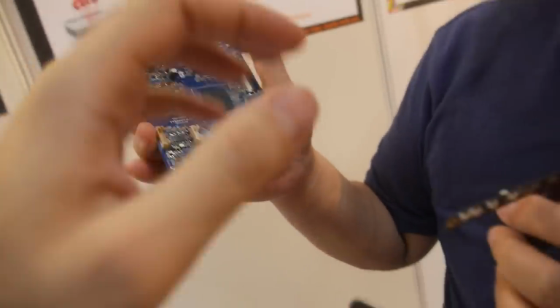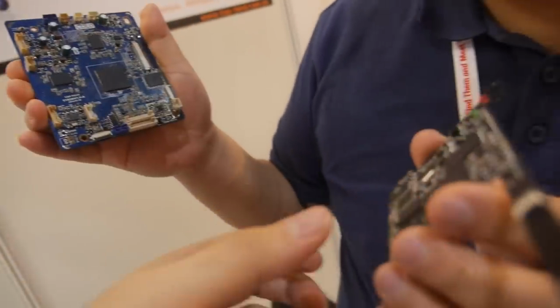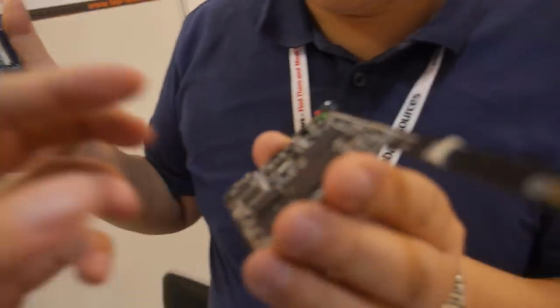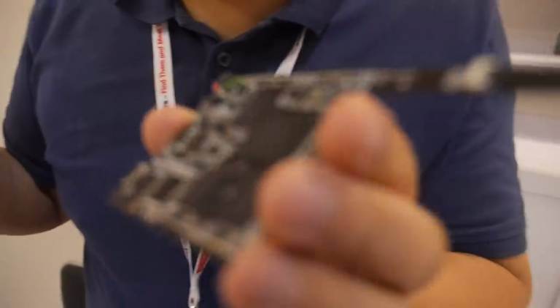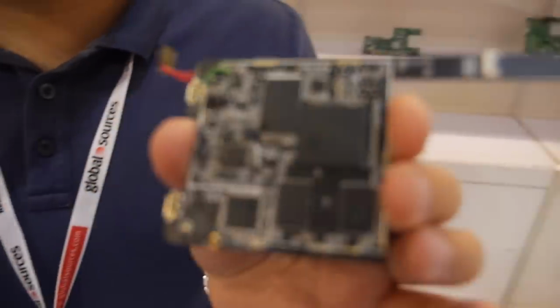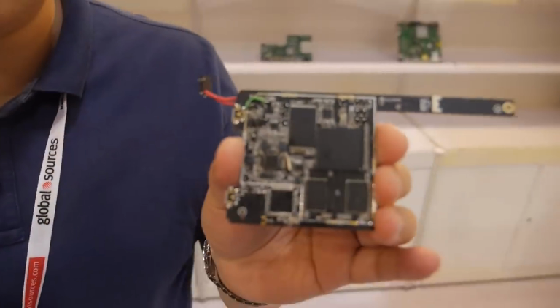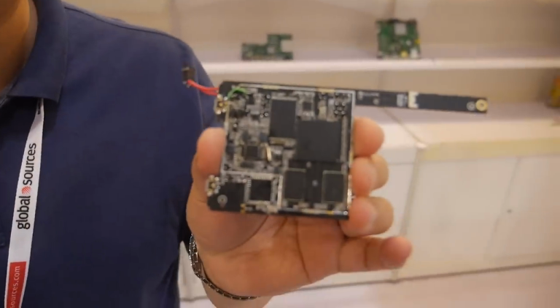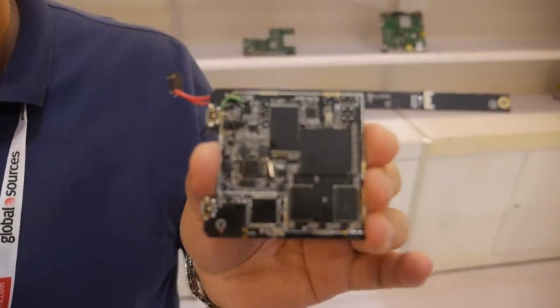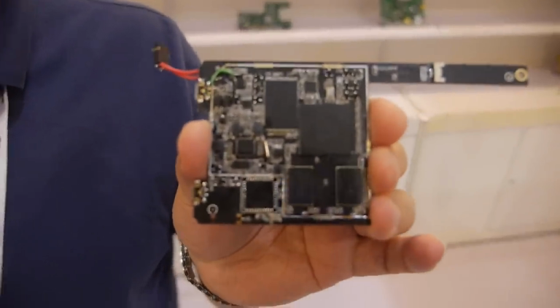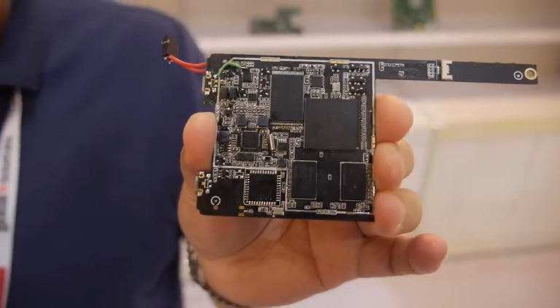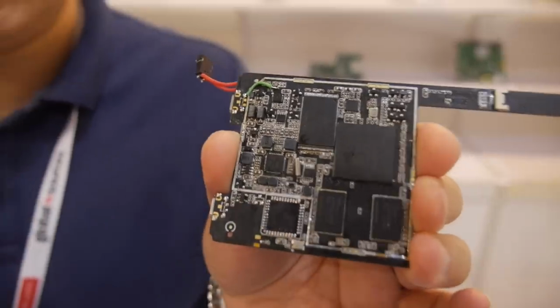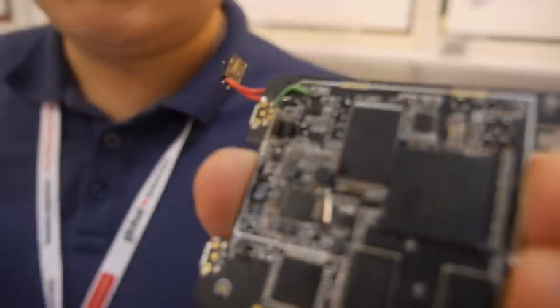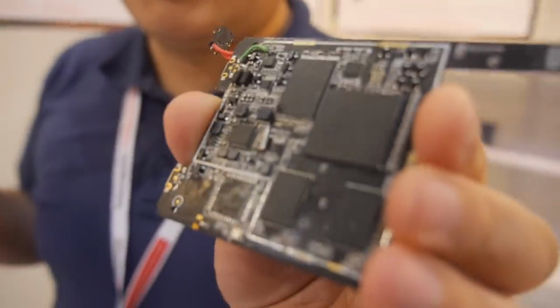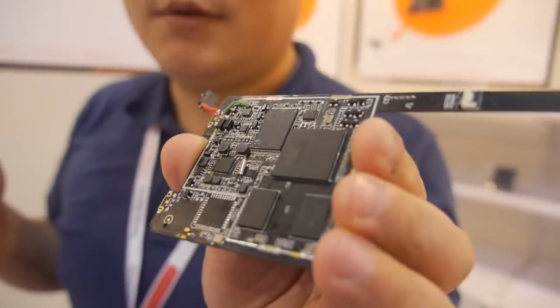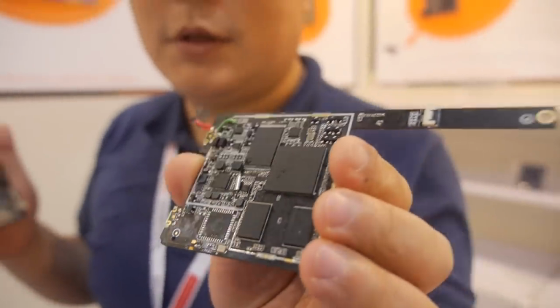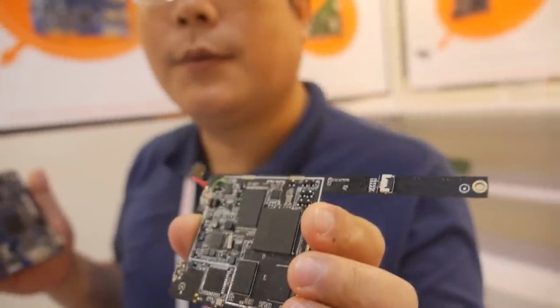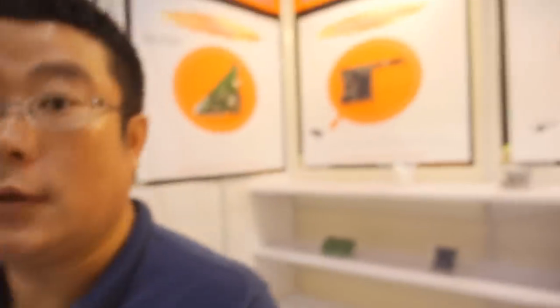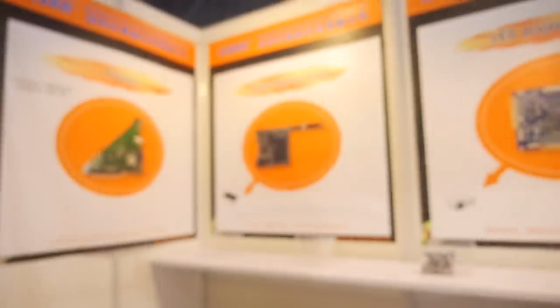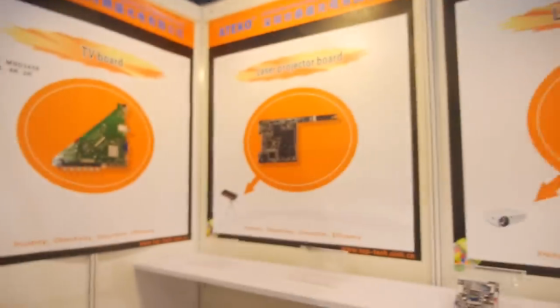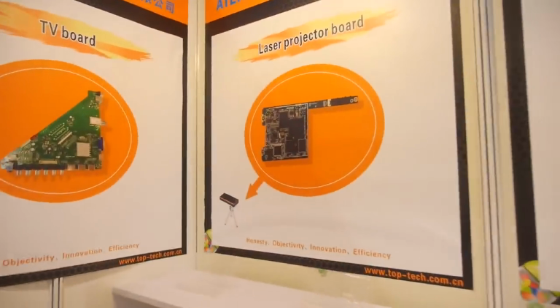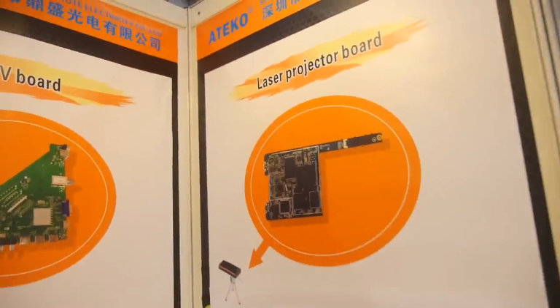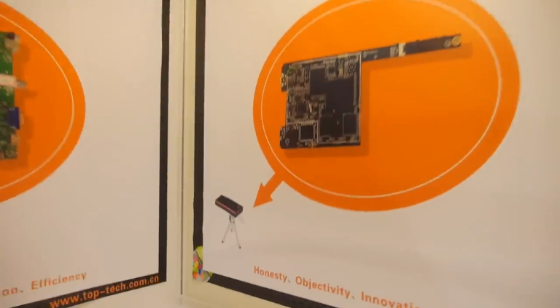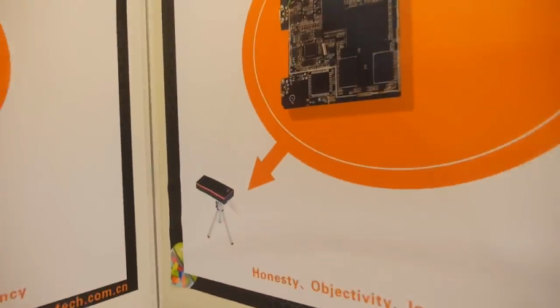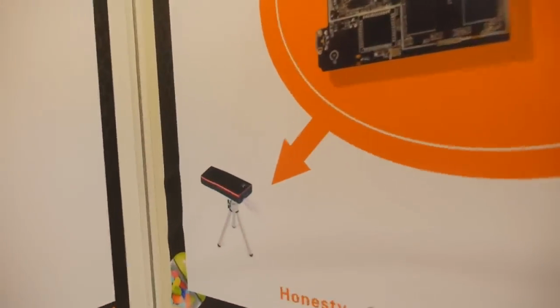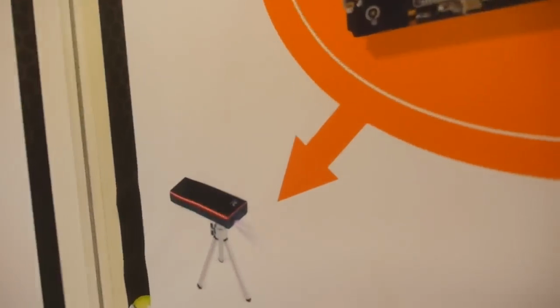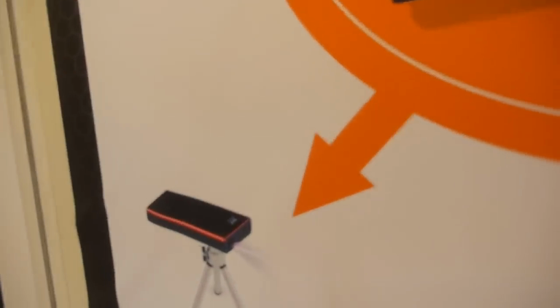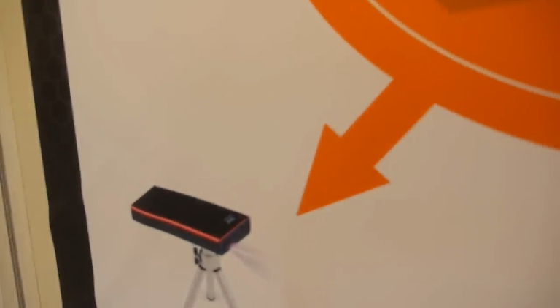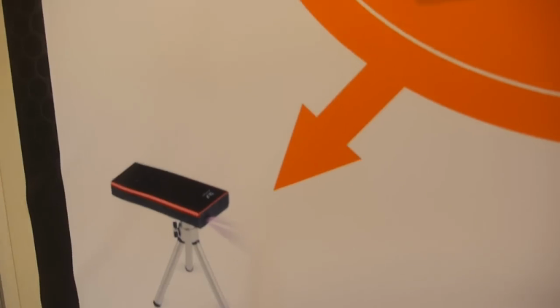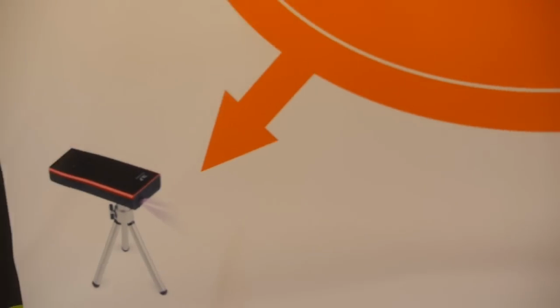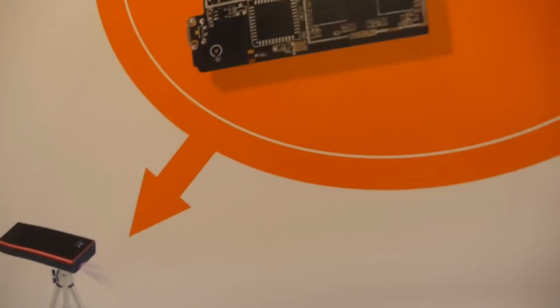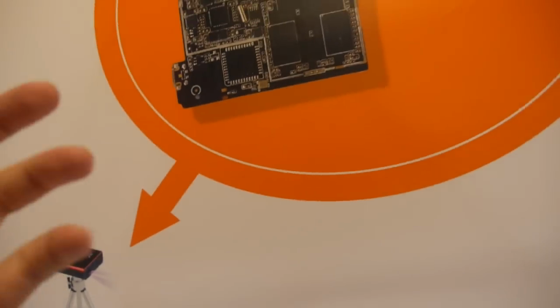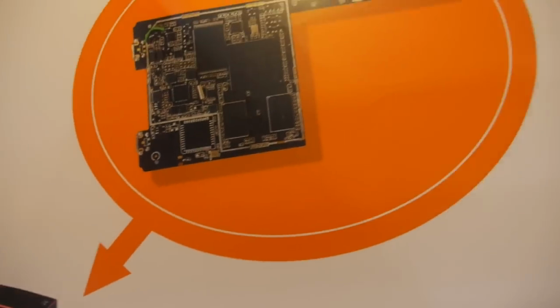This is a smaller board with the Rockchip CPU, and this one goes on a laser projector — just like this. Small, very compact.